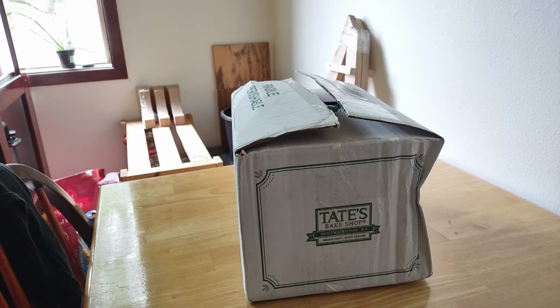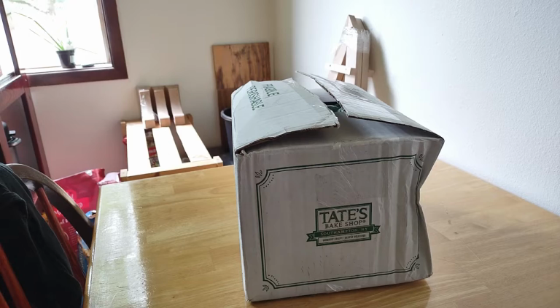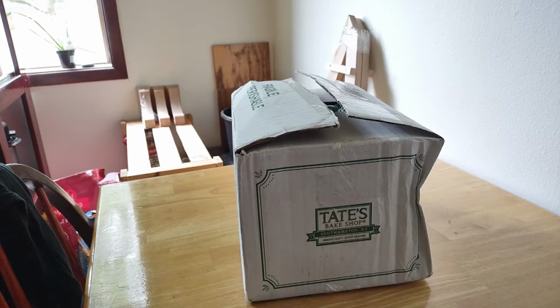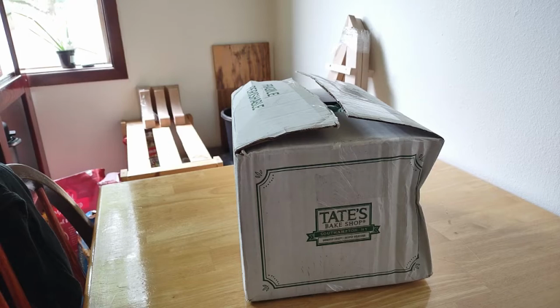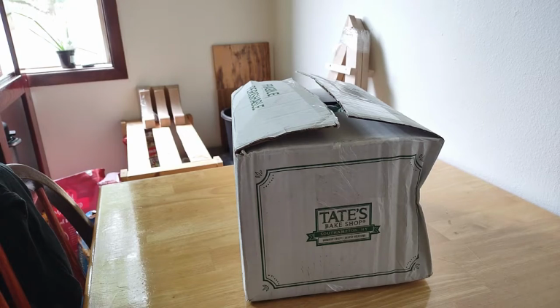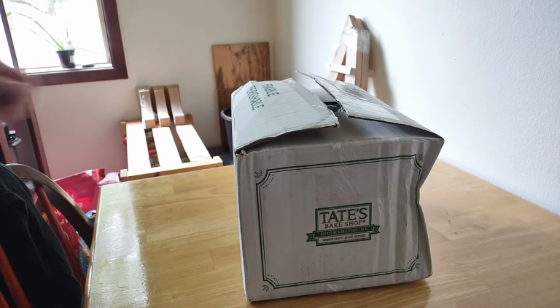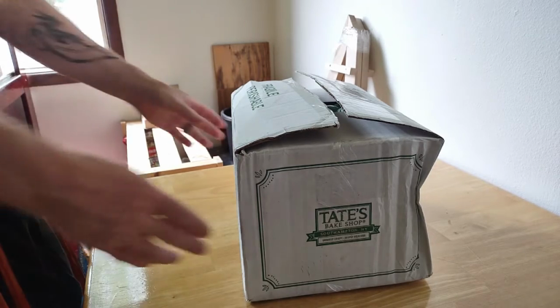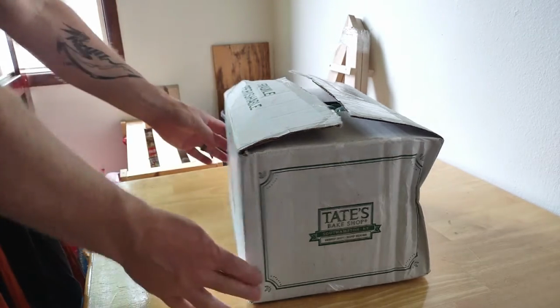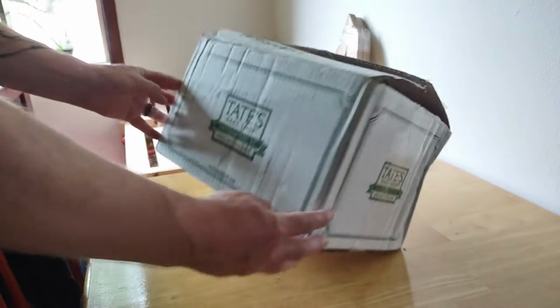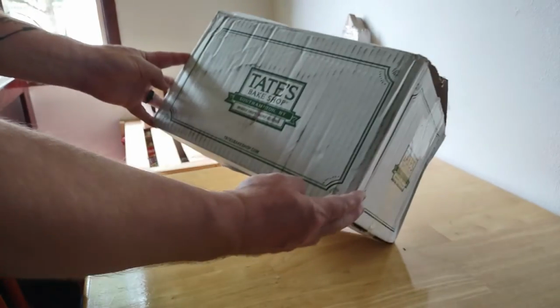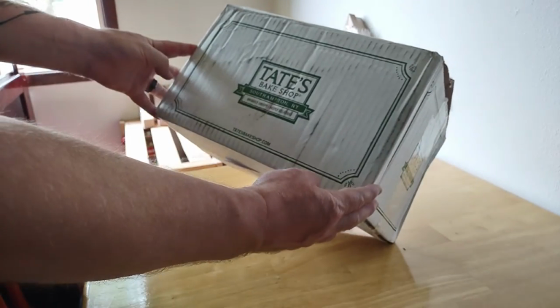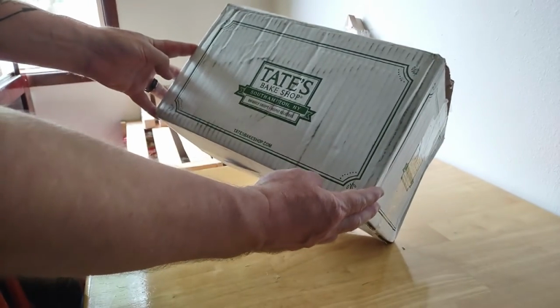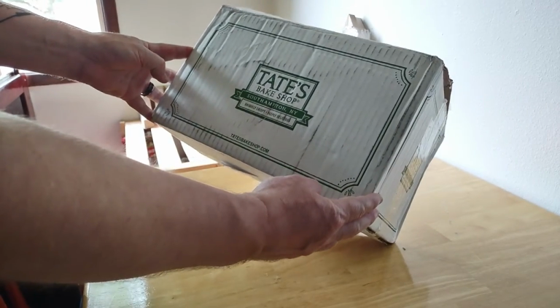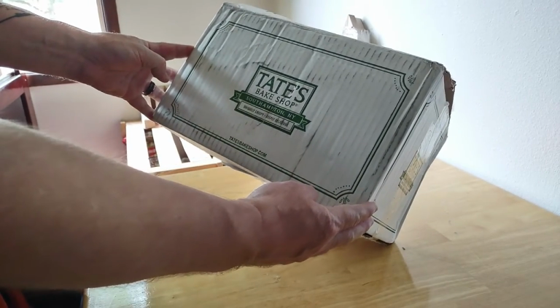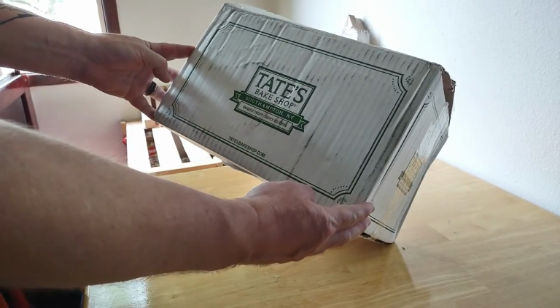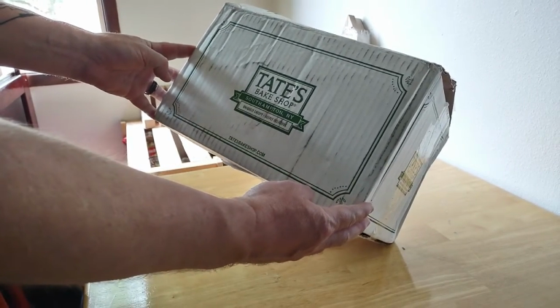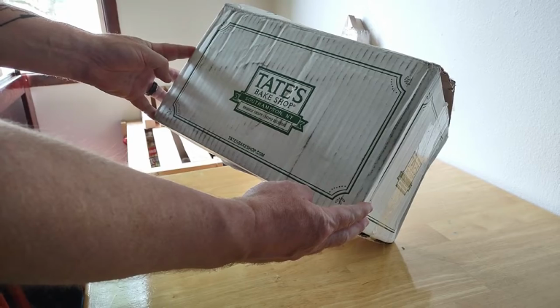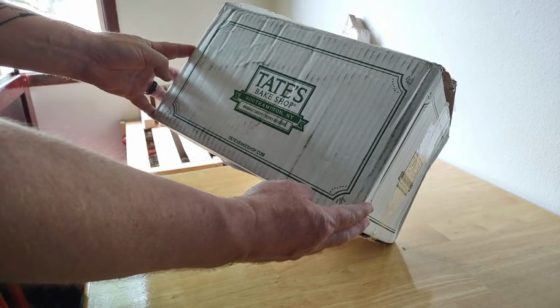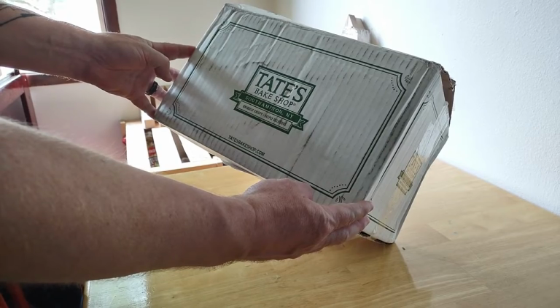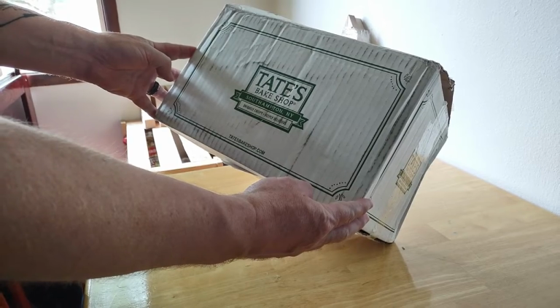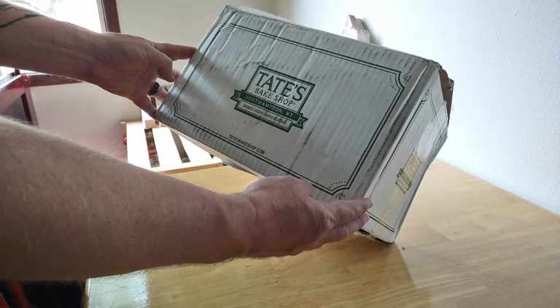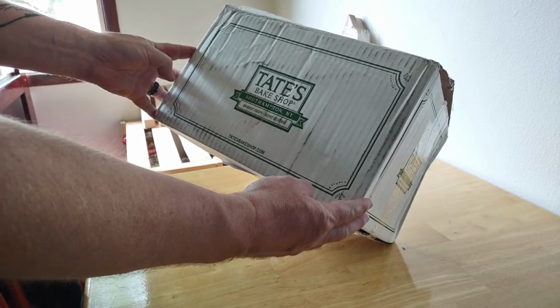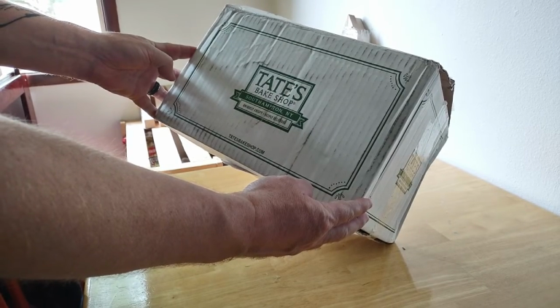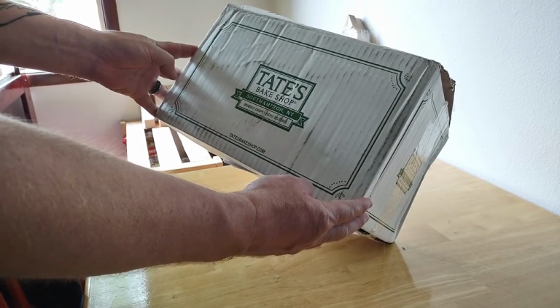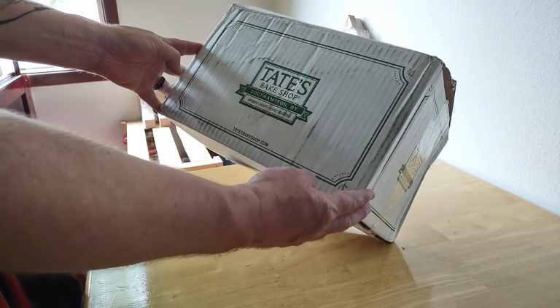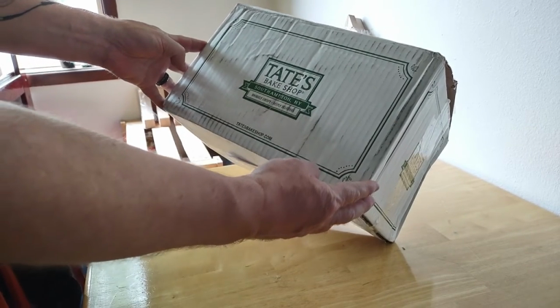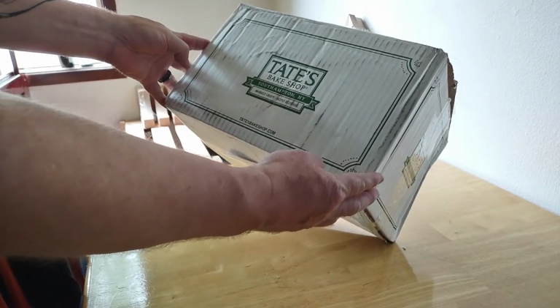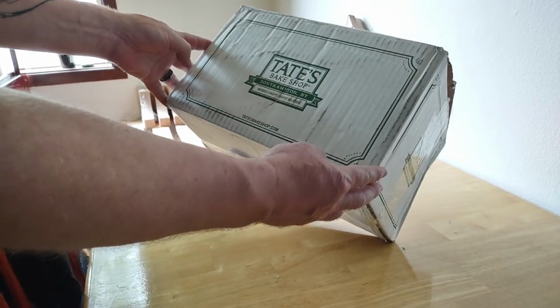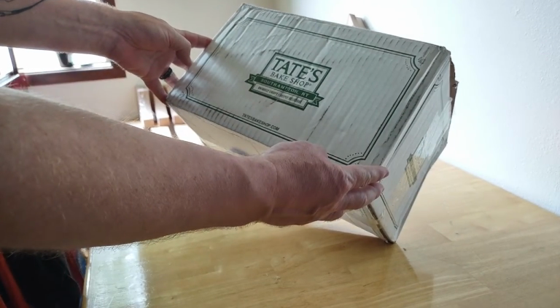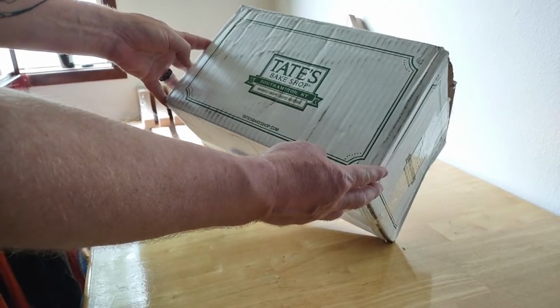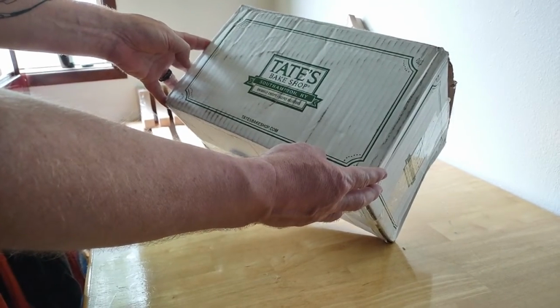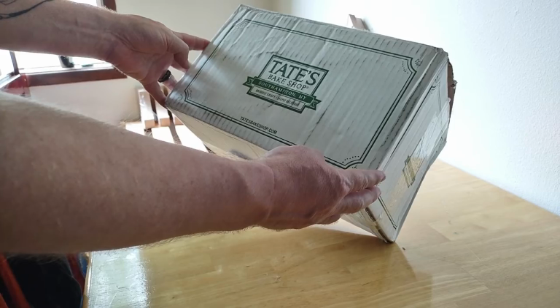All right, I got my cookies. This is Tate's Bake Shop, Southampton, New York. Unique, crisp, delicious.